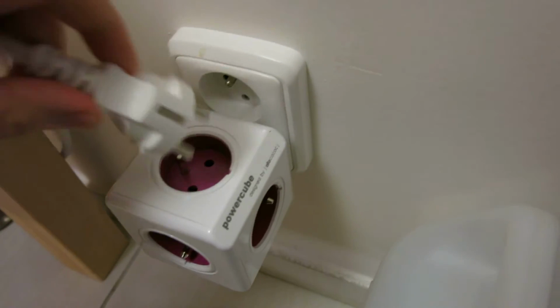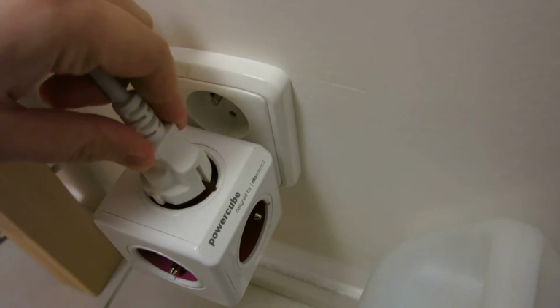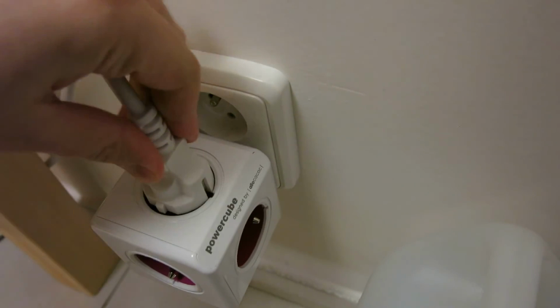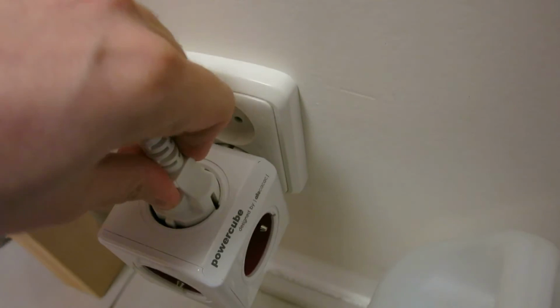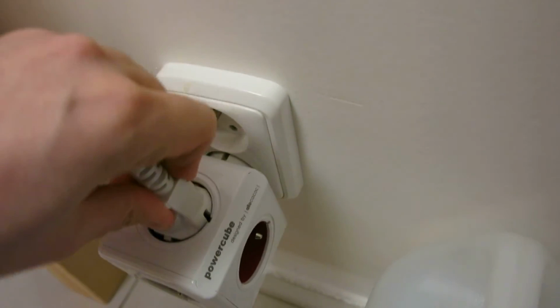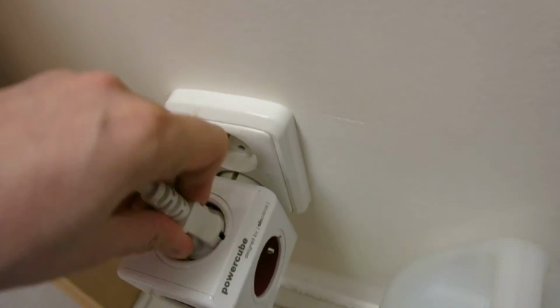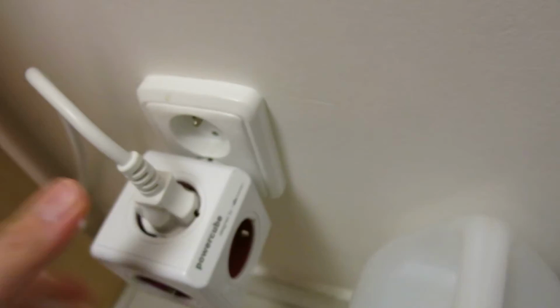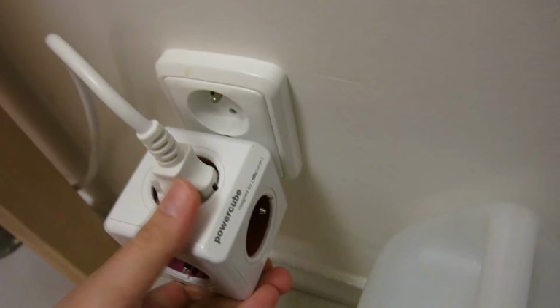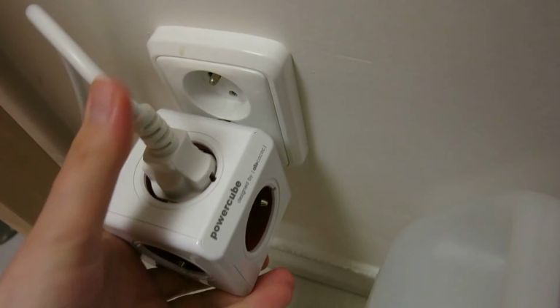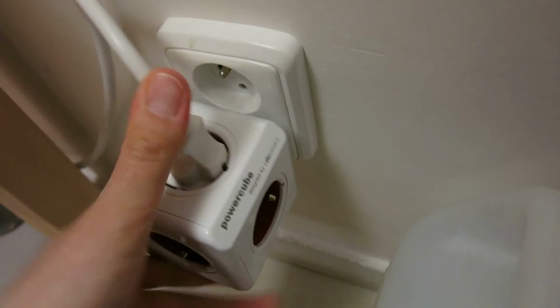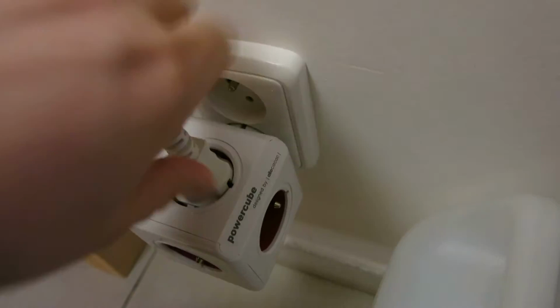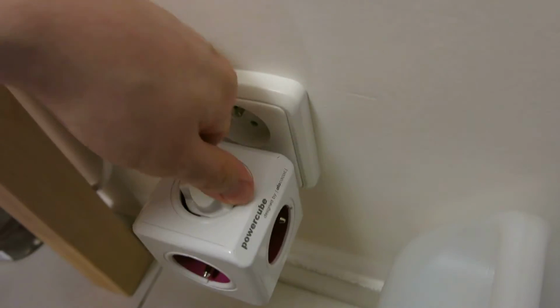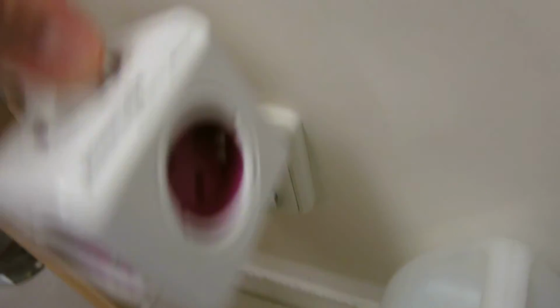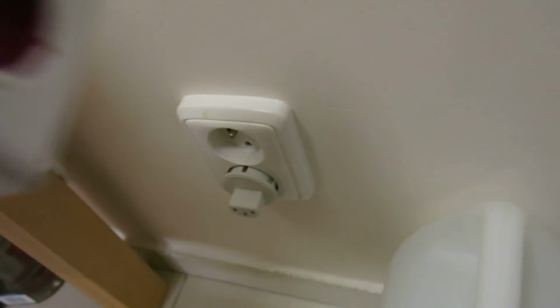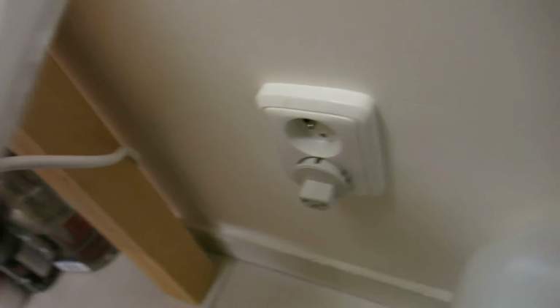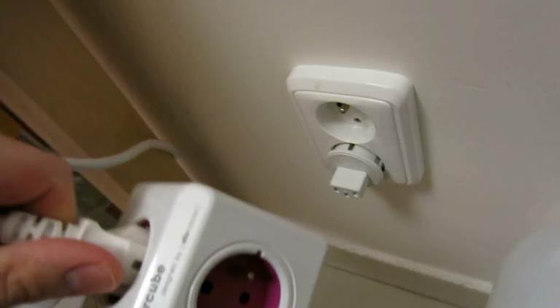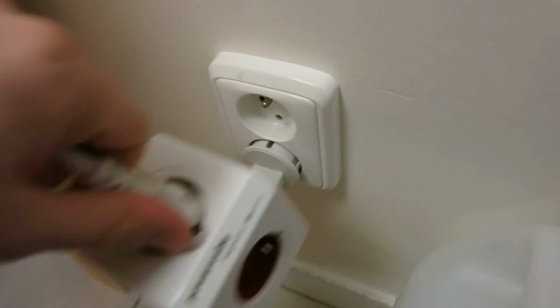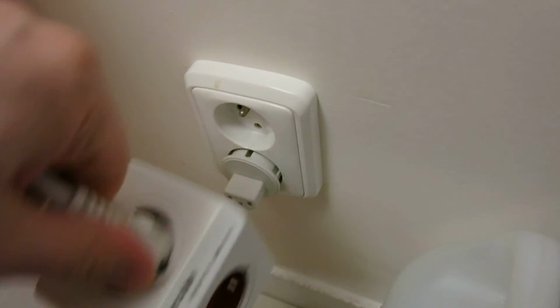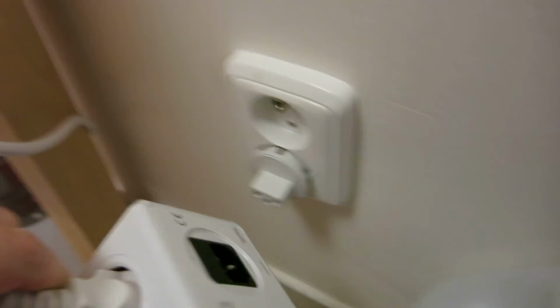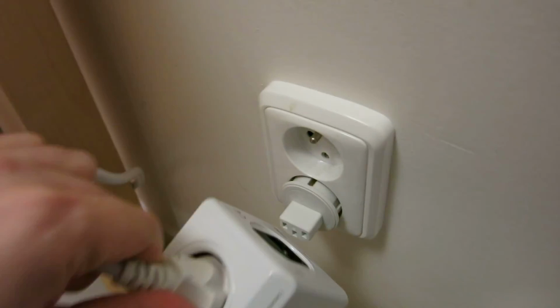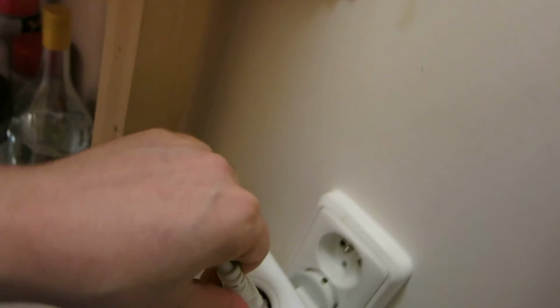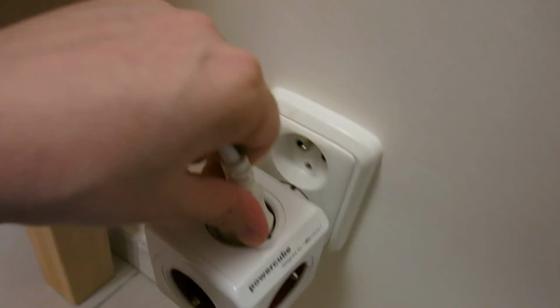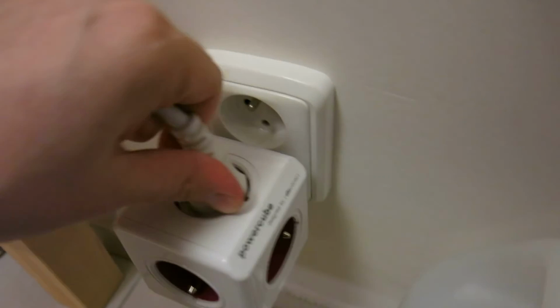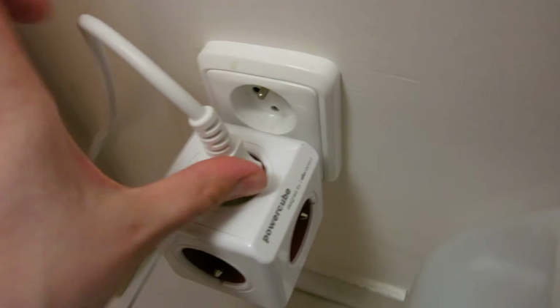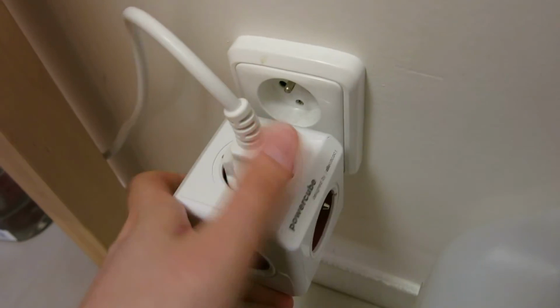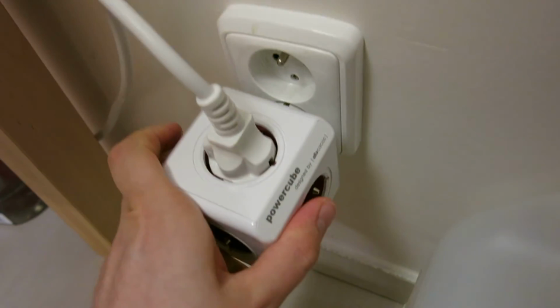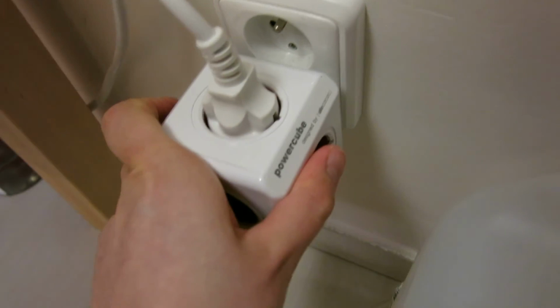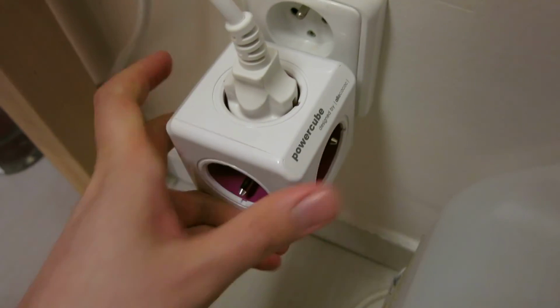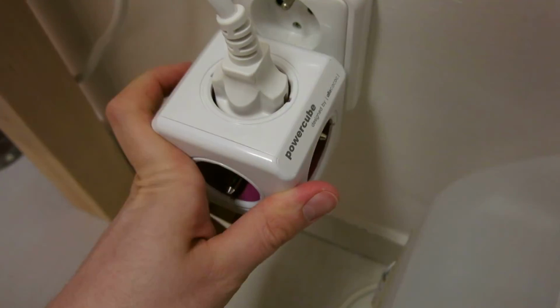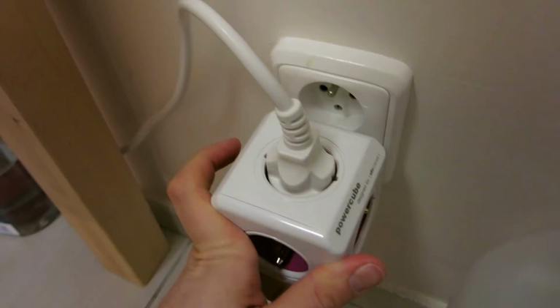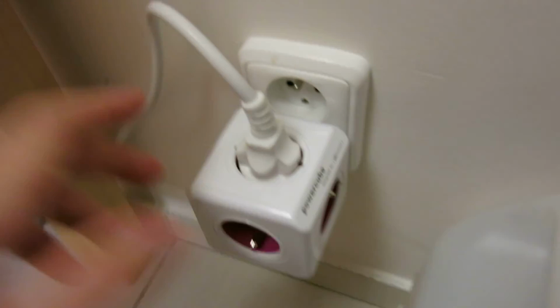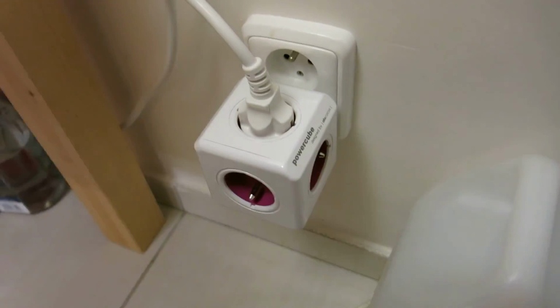Also, when I put a plug in here and pull it out — see, that's bad, that's bad. So please fix the device. Thank you.